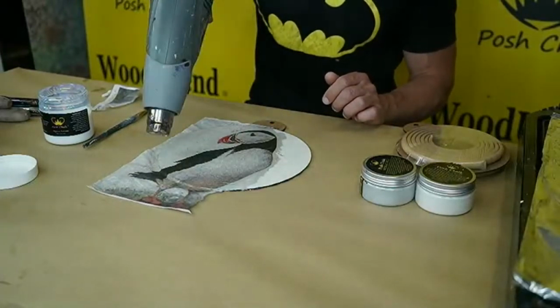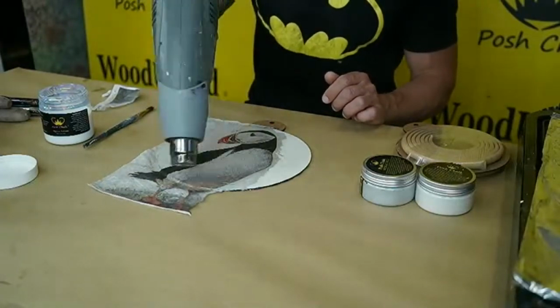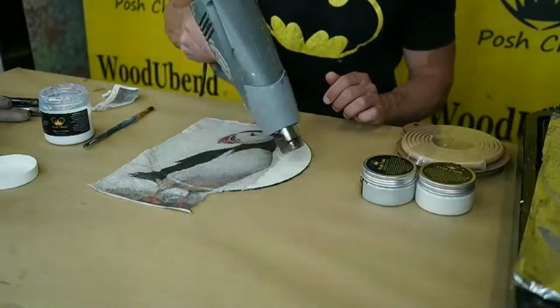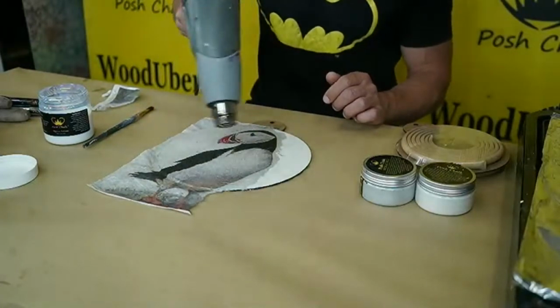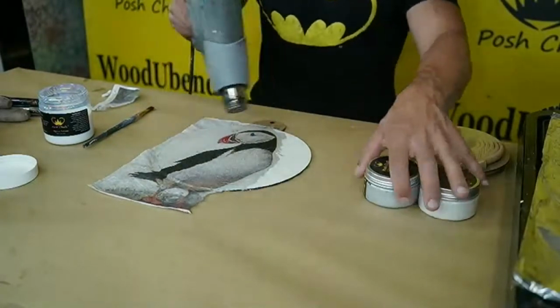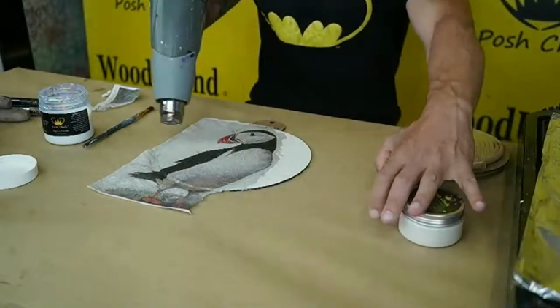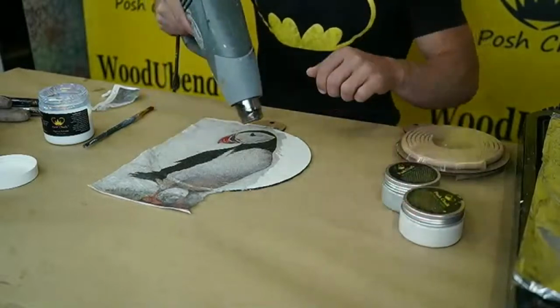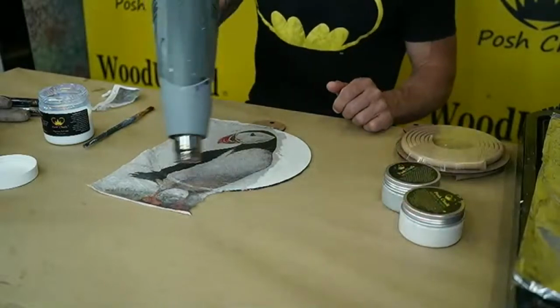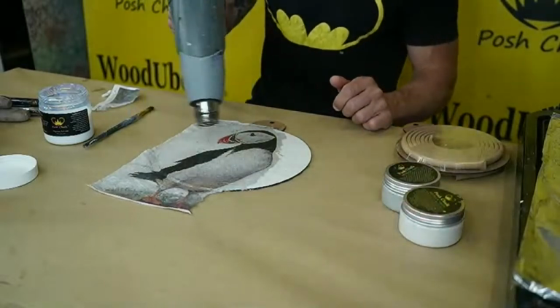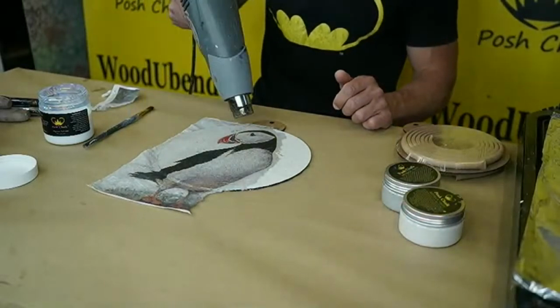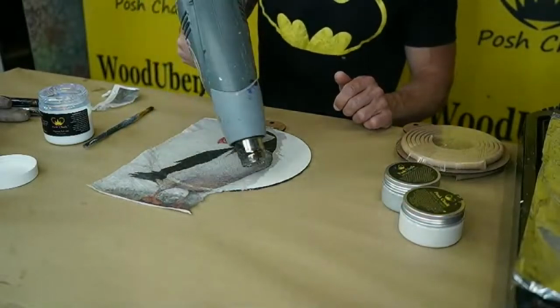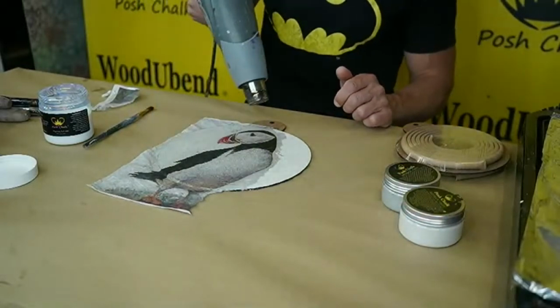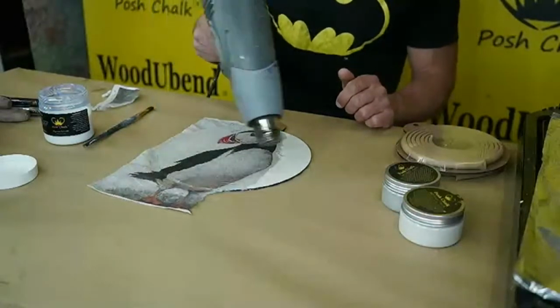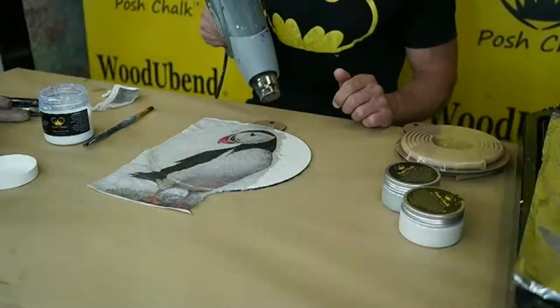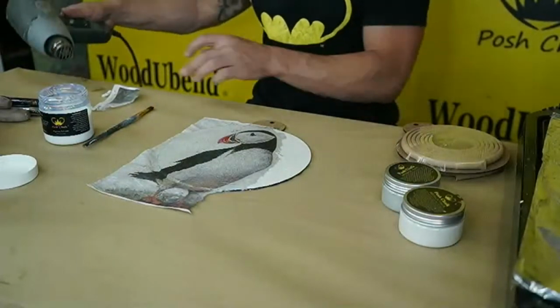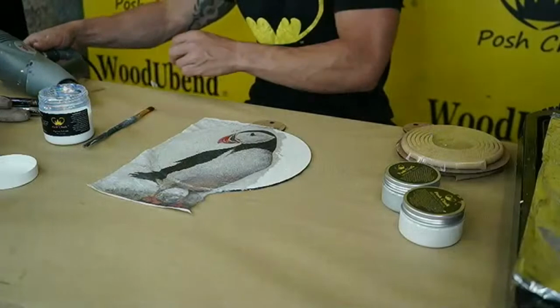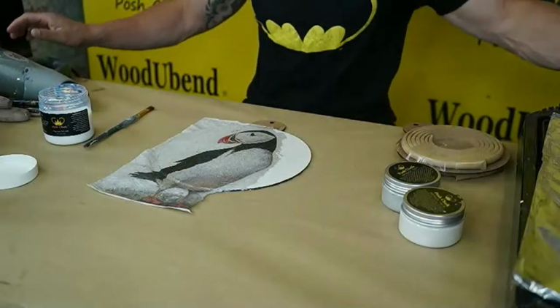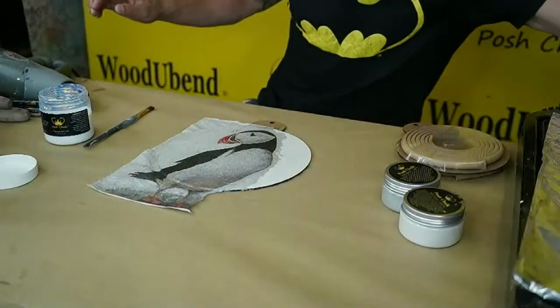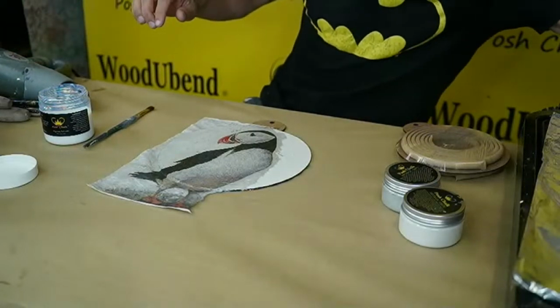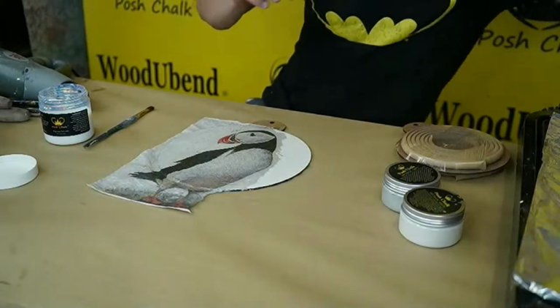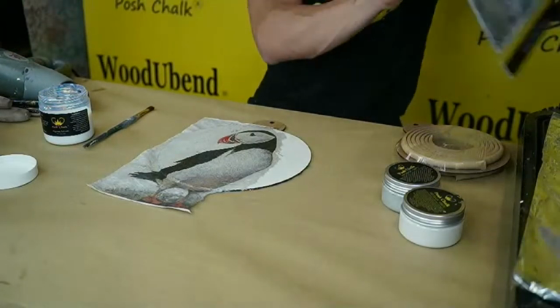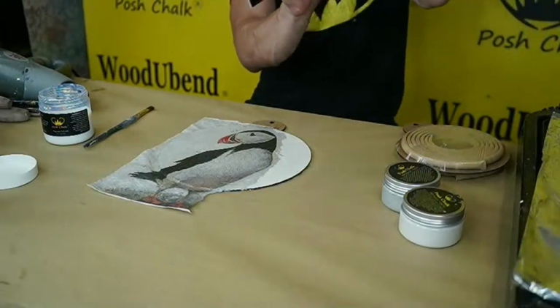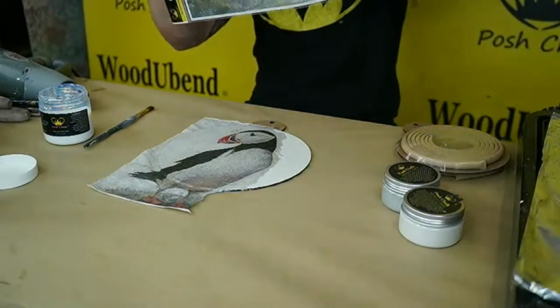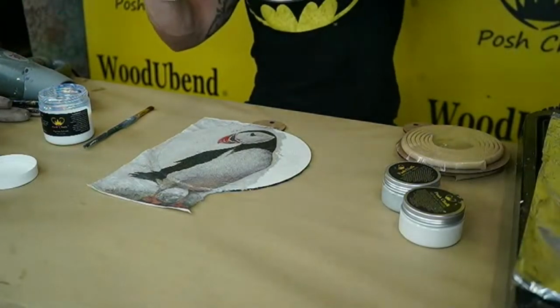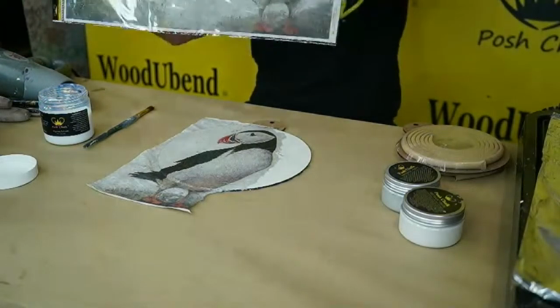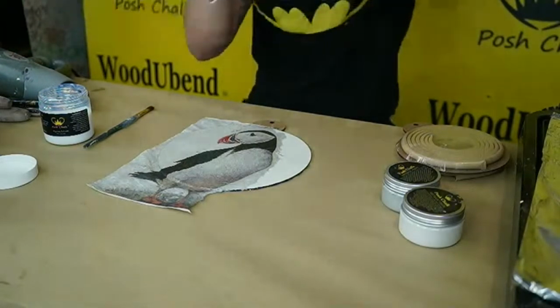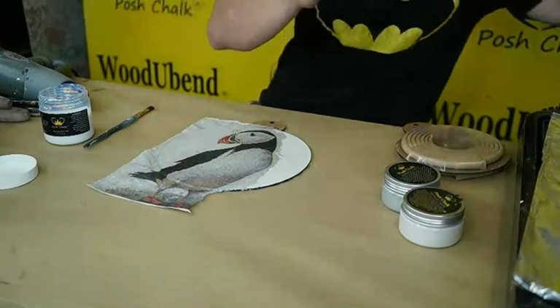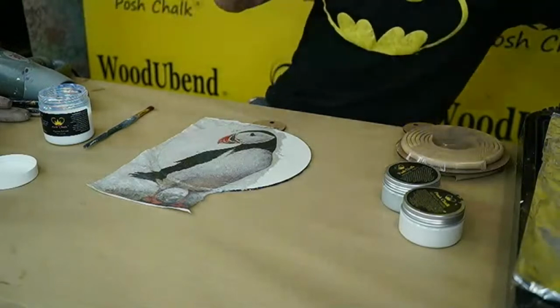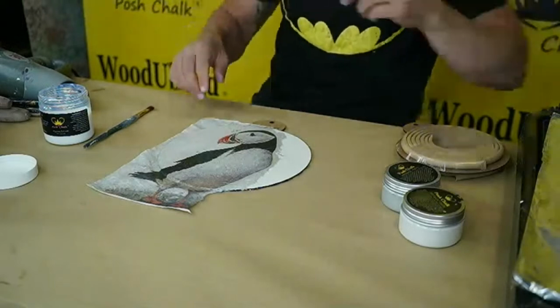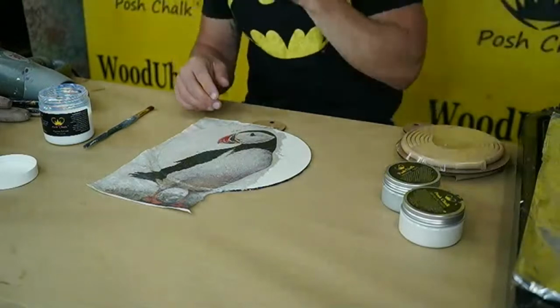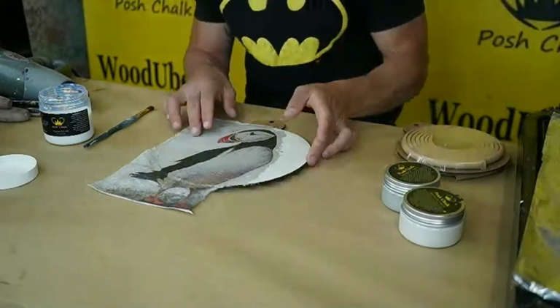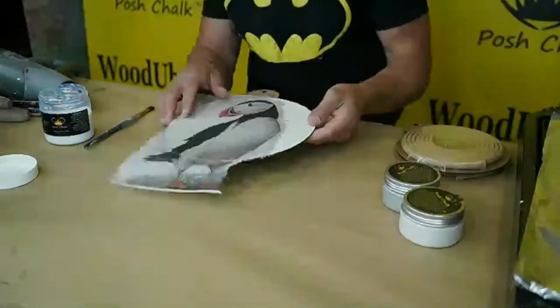Don't forget everybody, we've got a giveaway to do which is the puff and decoupage that you can see here. All you have to do — you can probably quote me on it — is like, share and comment, and the winners will be announced on Mondays on our Posture Creators and Artisans group.